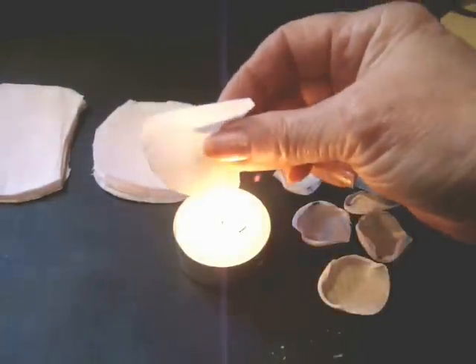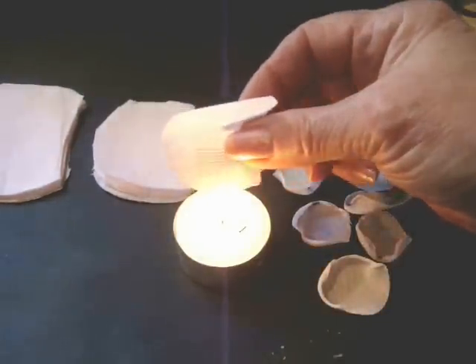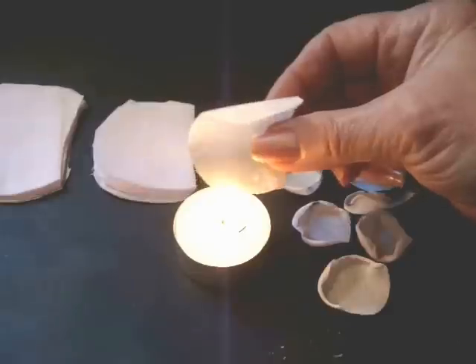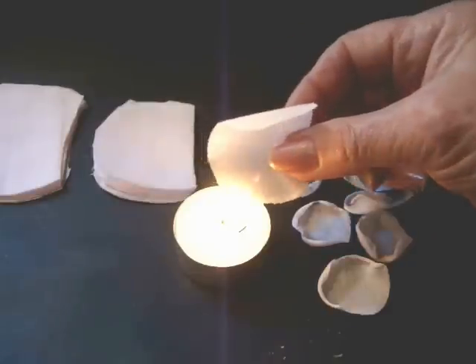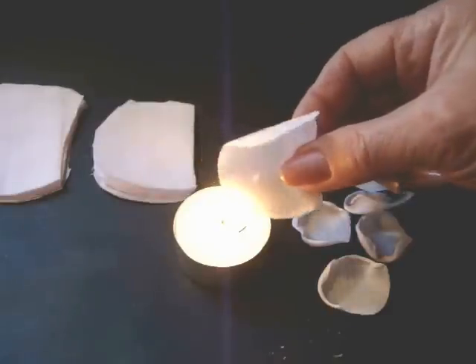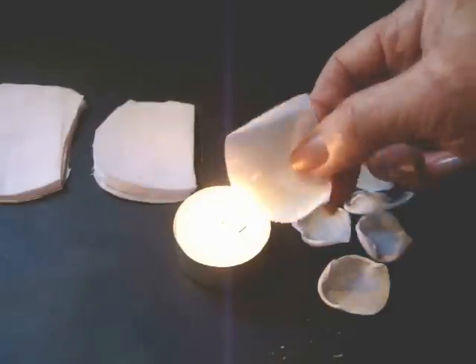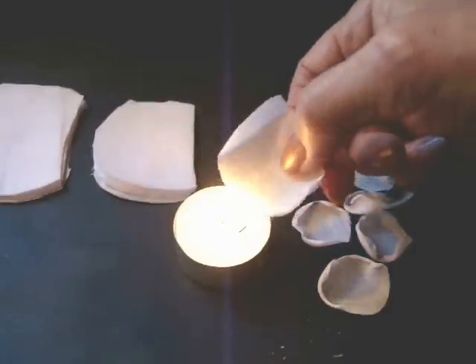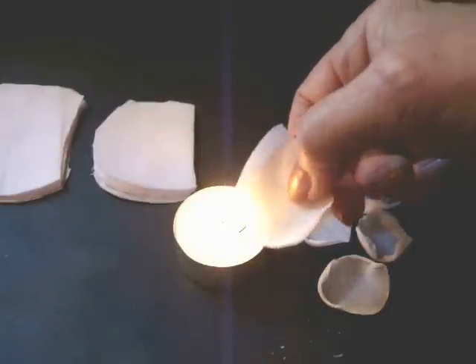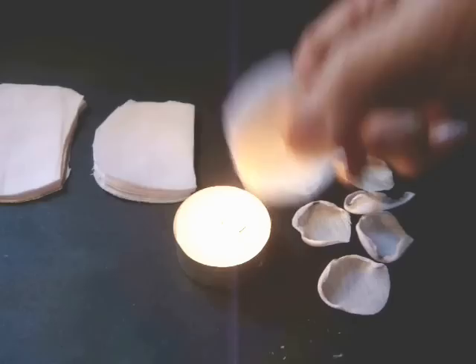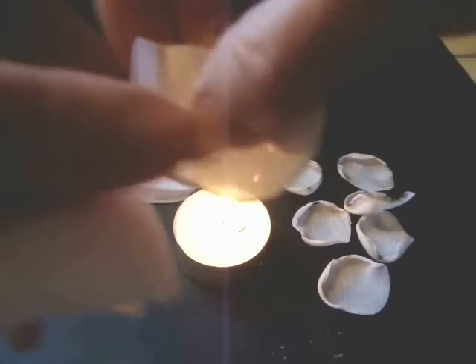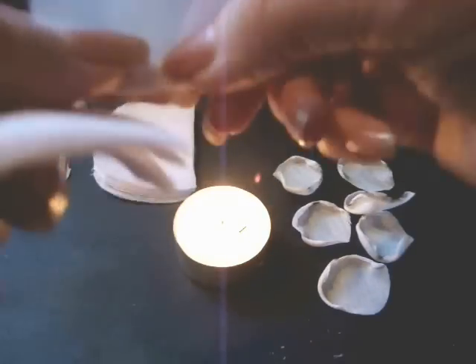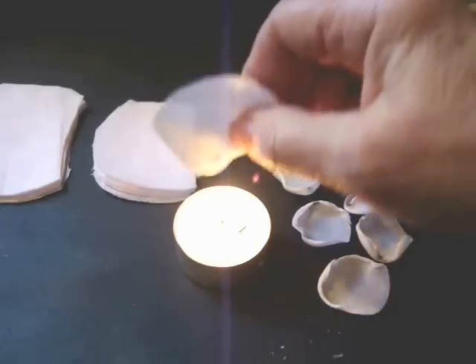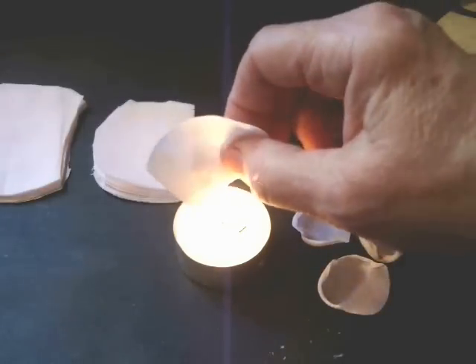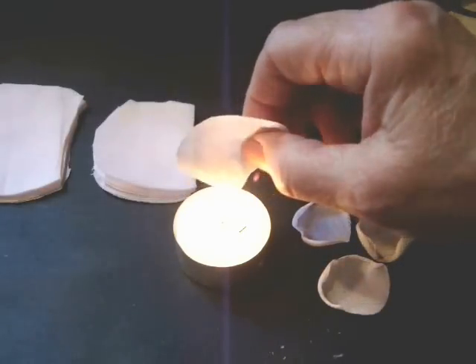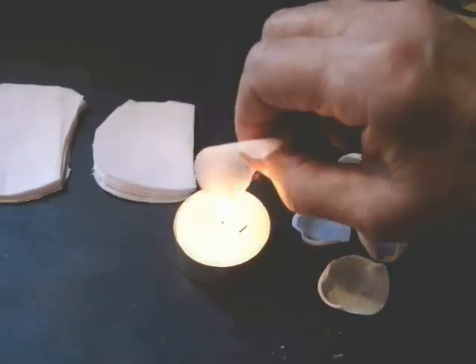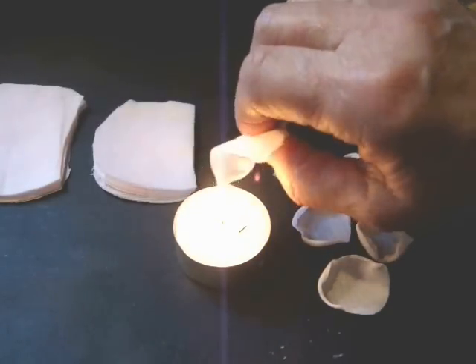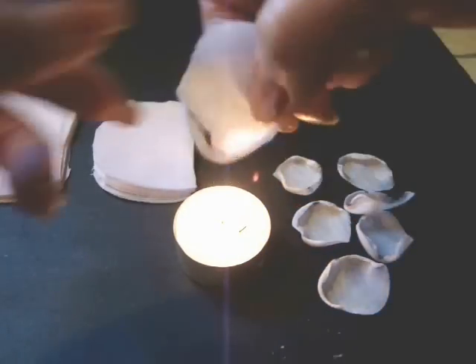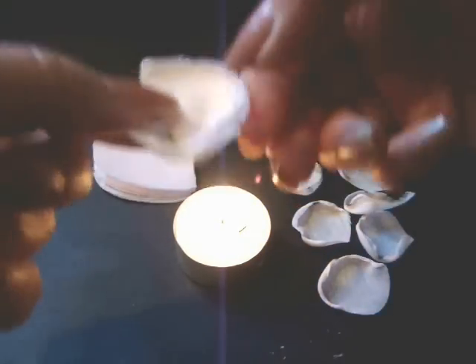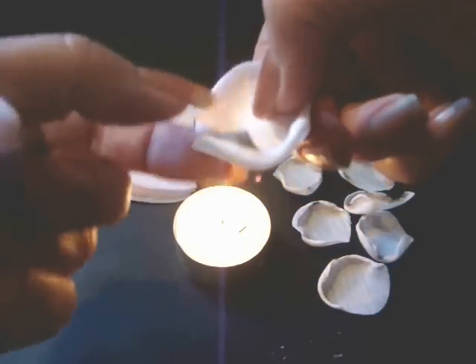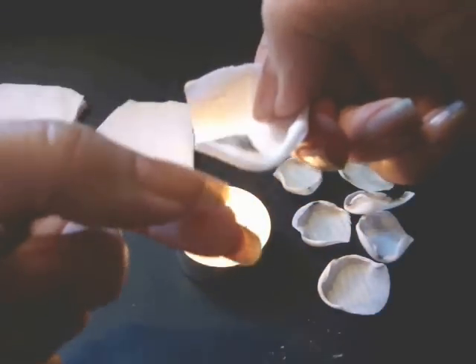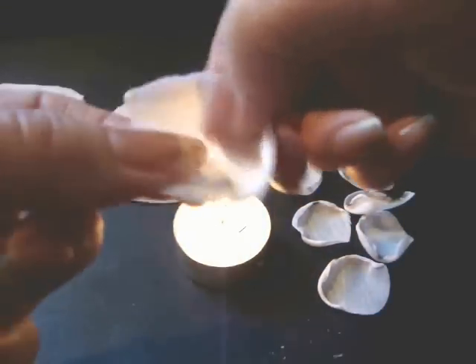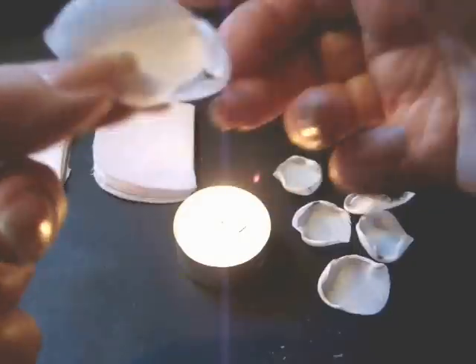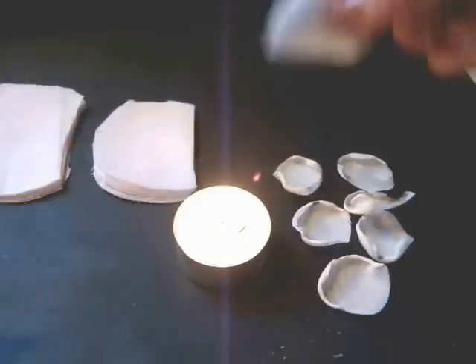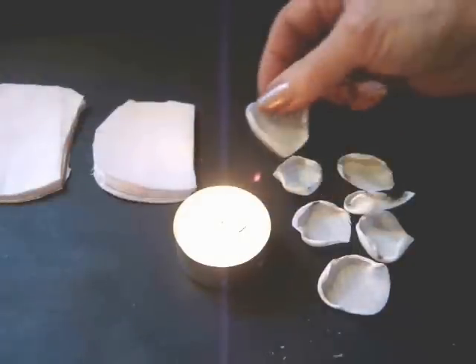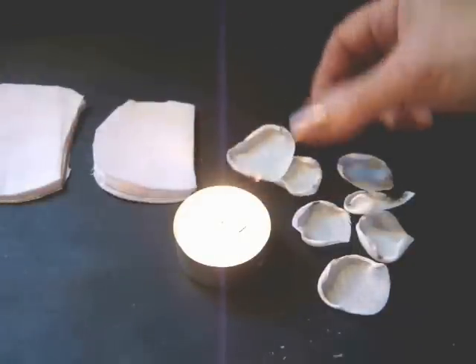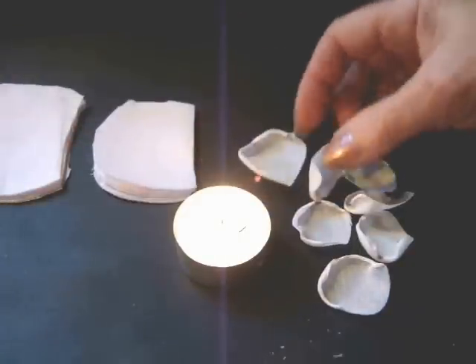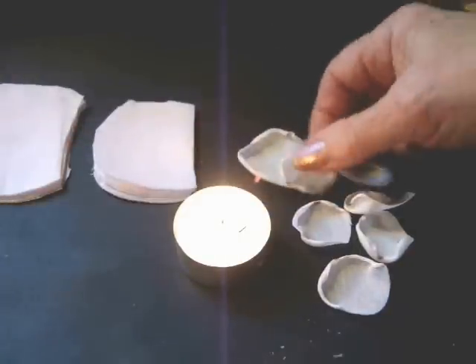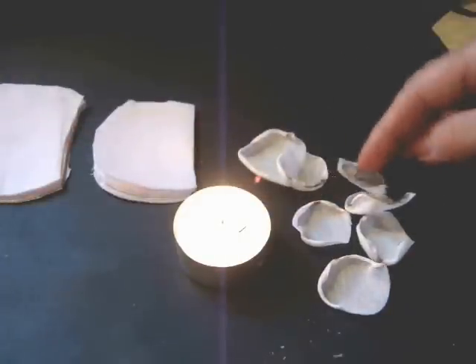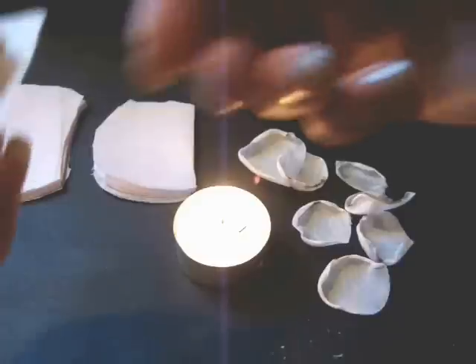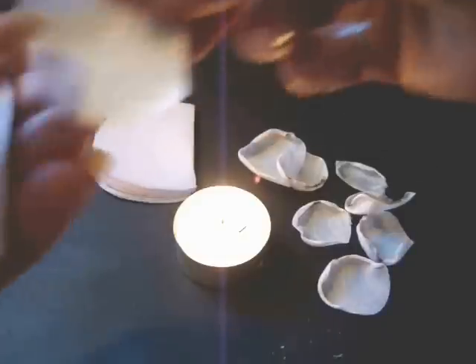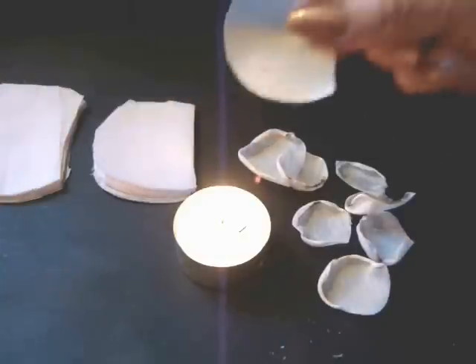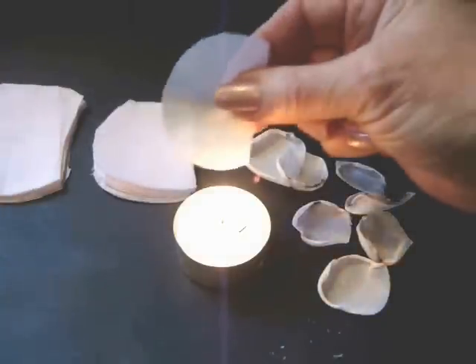Singe the edge of all of your petals. Only the curved edge needs to be singed — it's not necessary to singe the straight section. You can see how they all take on a curl as you do this.